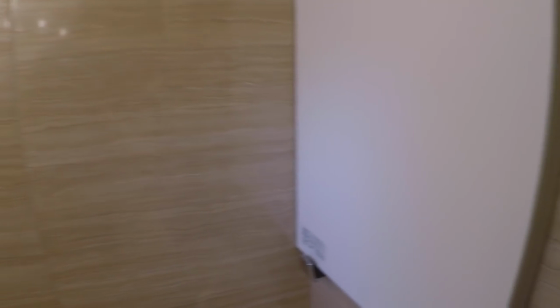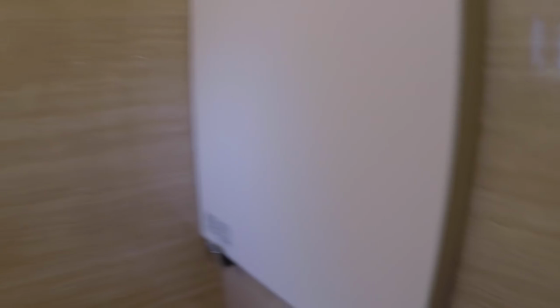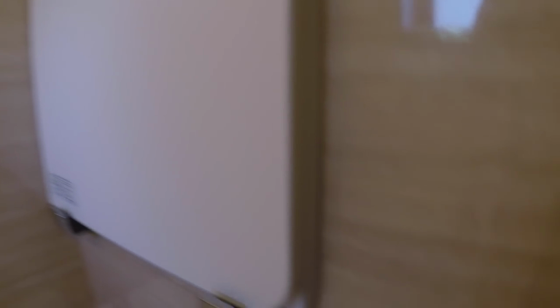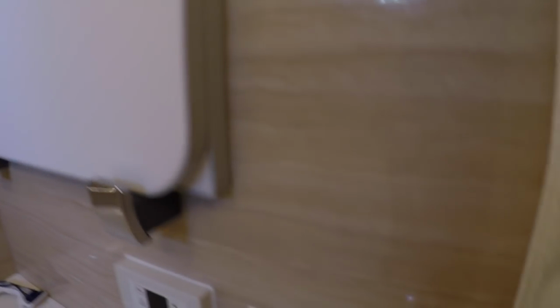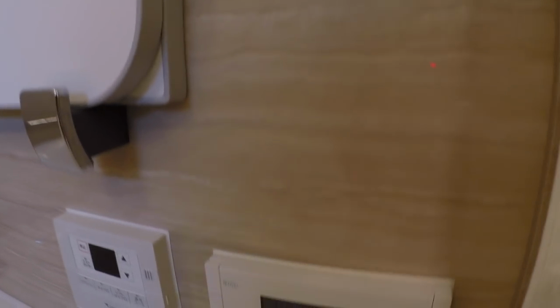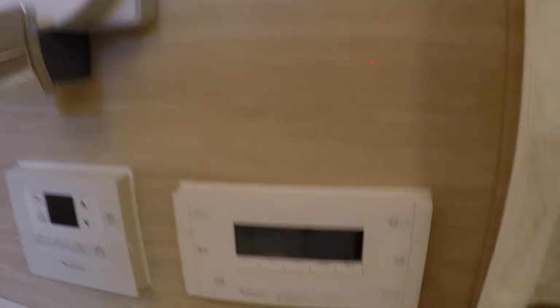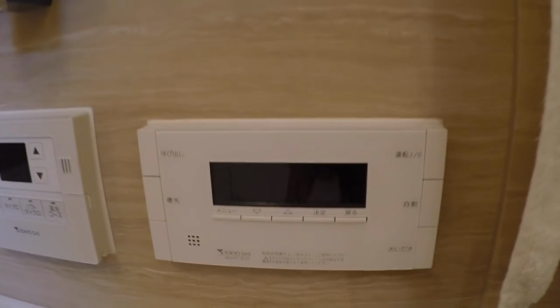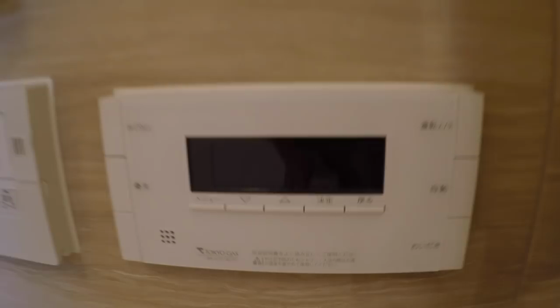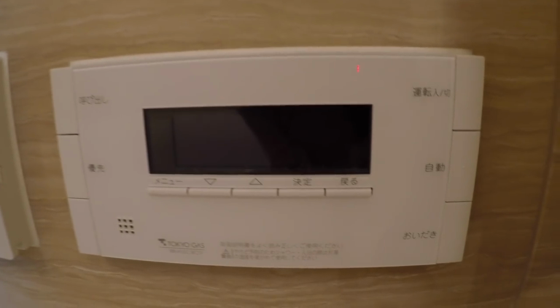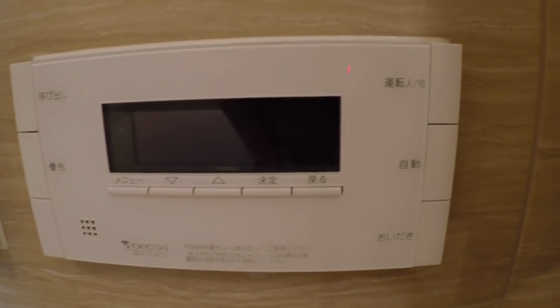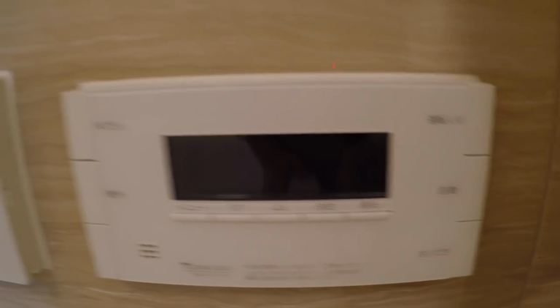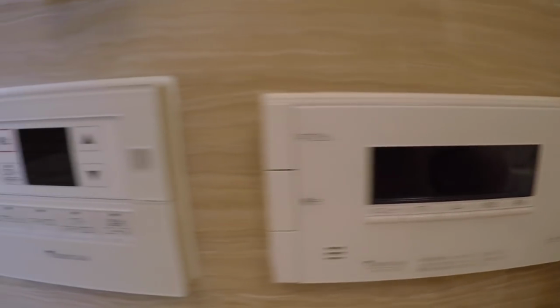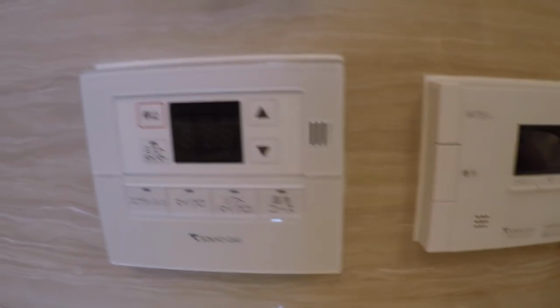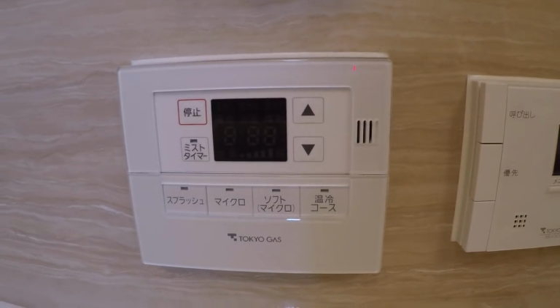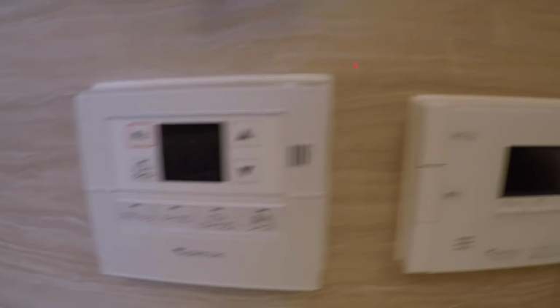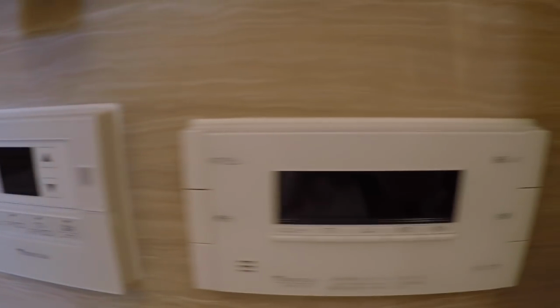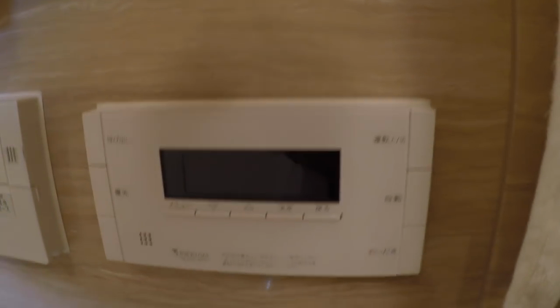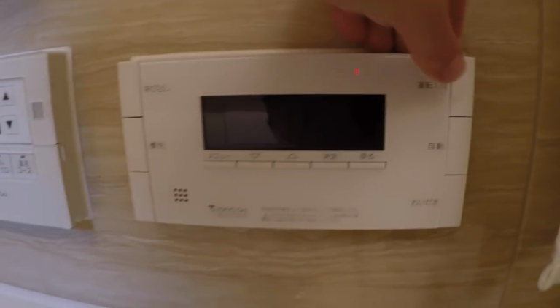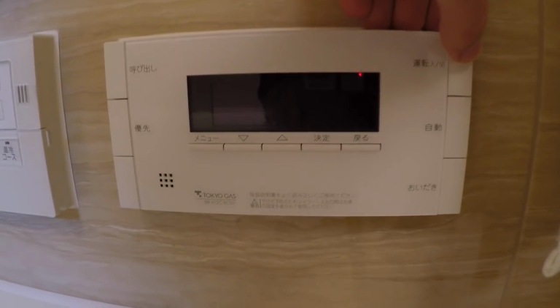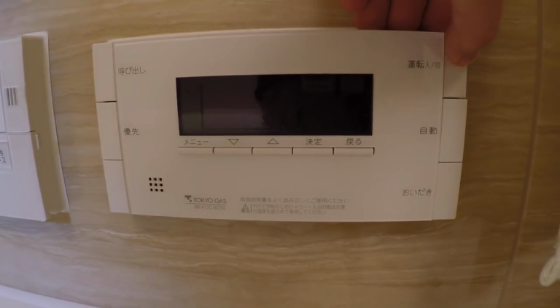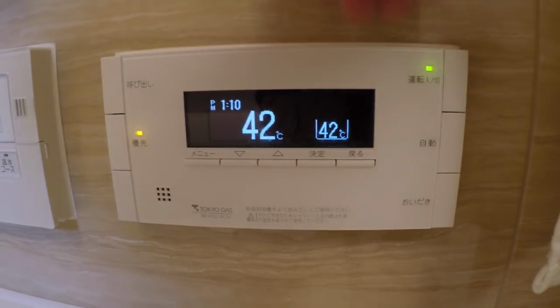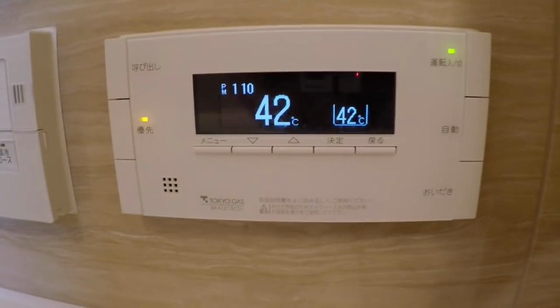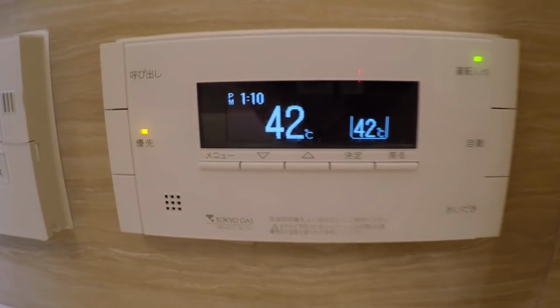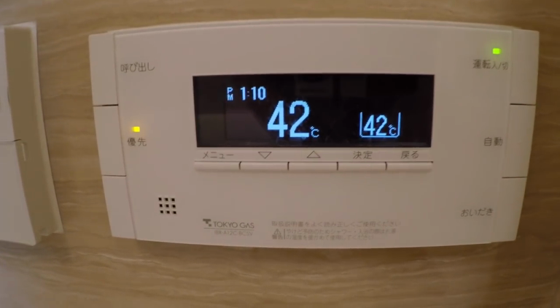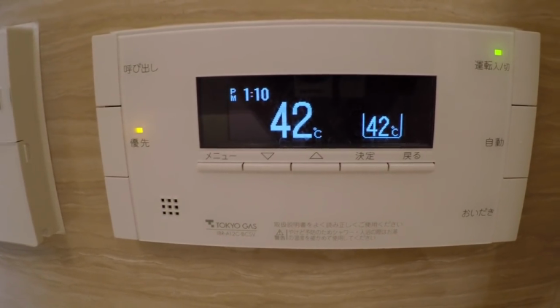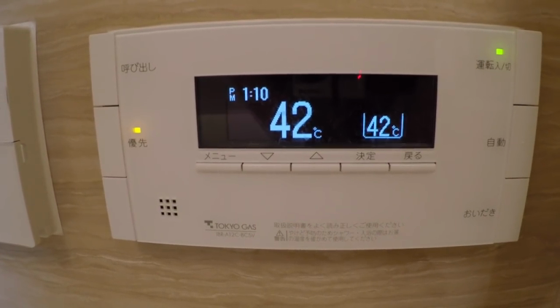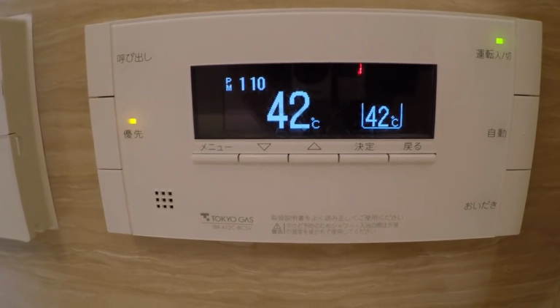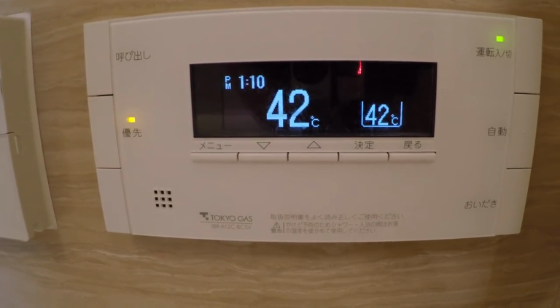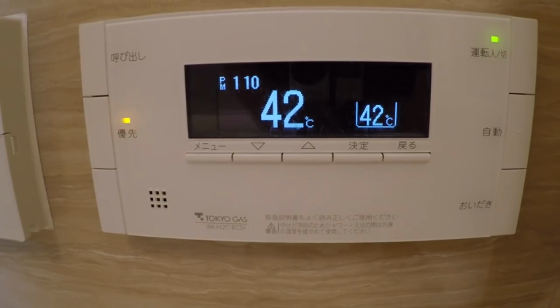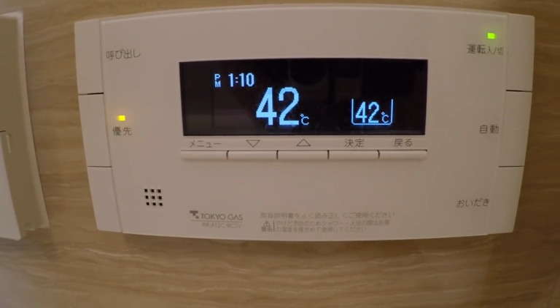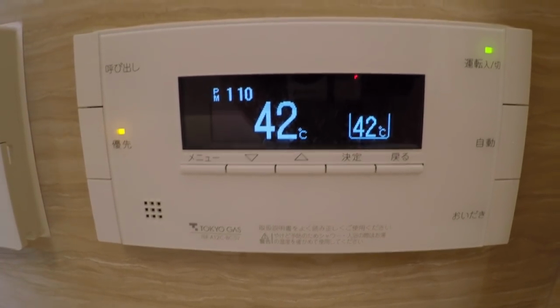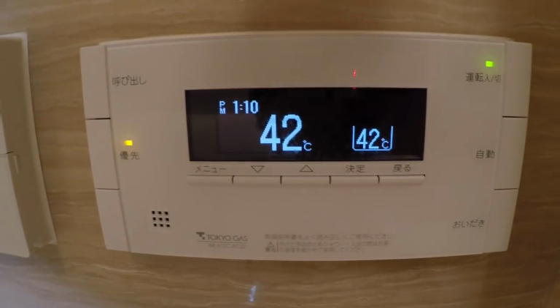This is interesting too. For the smallest apartment that this is, there are control panels all over the place. But this one turns on the hot water, and you can adjust your hot water temperature right on the spot, which is clever.